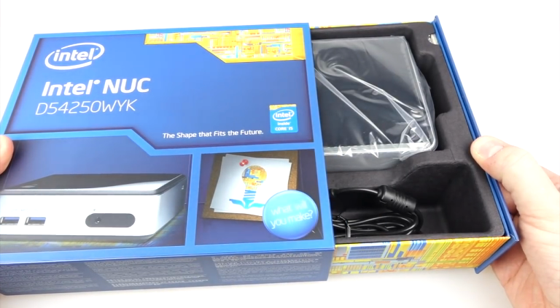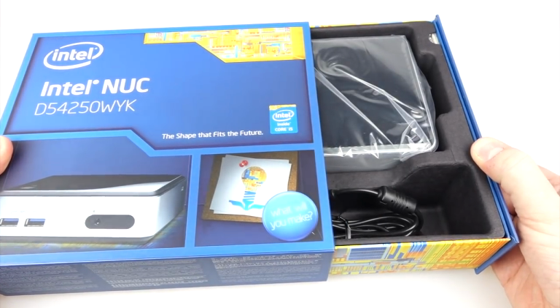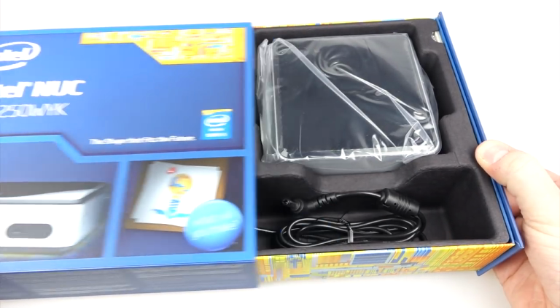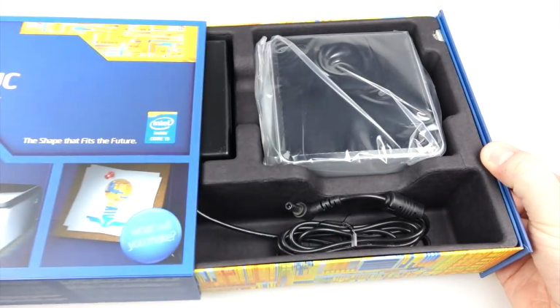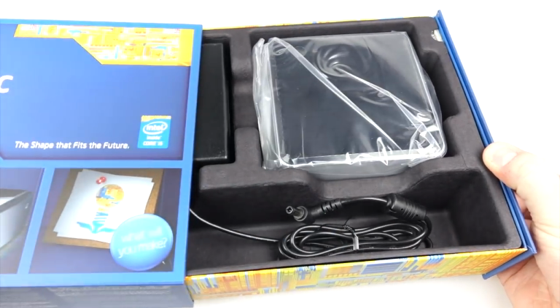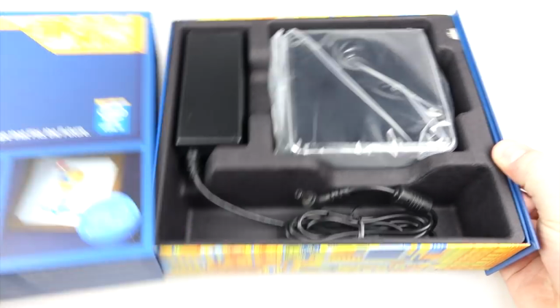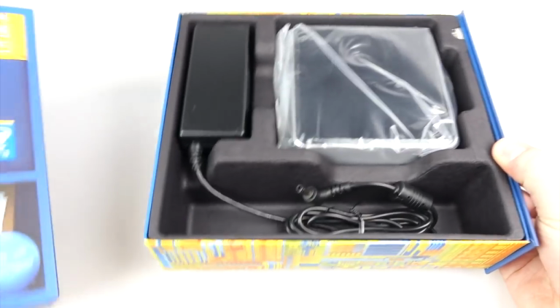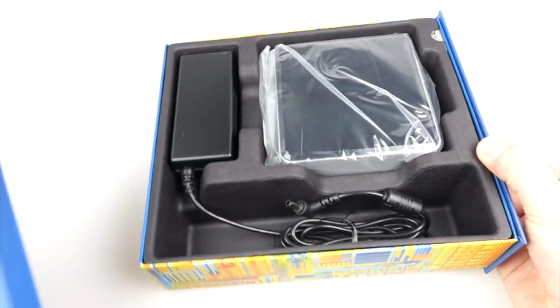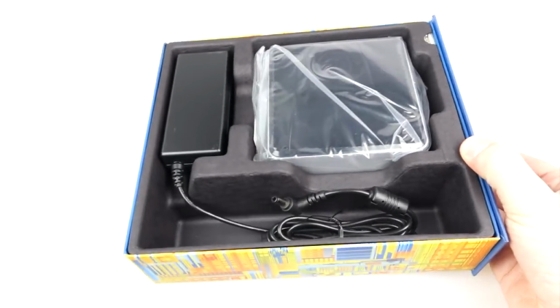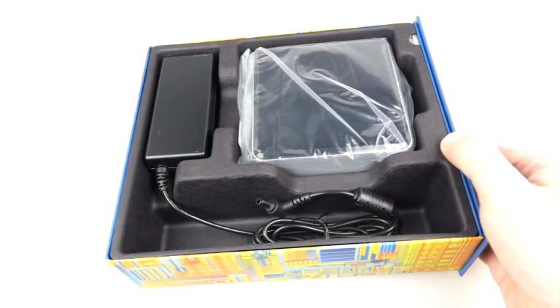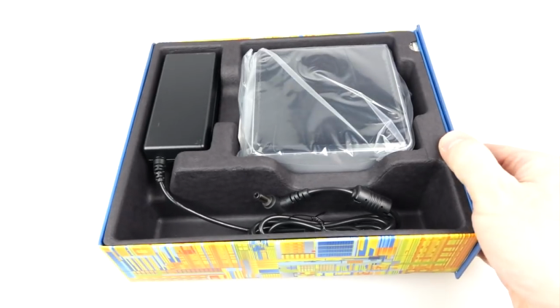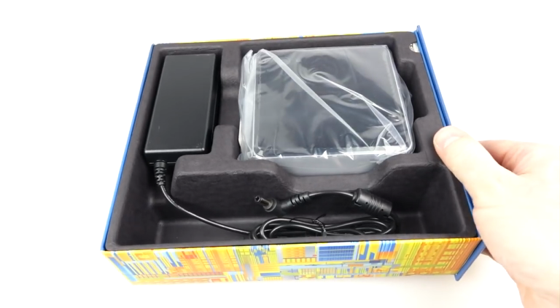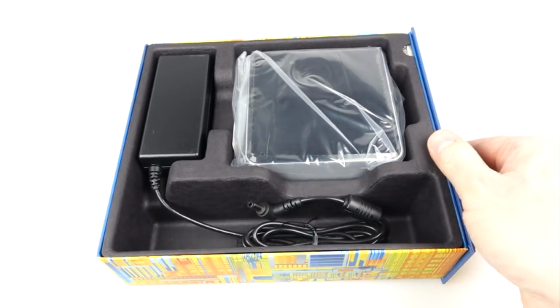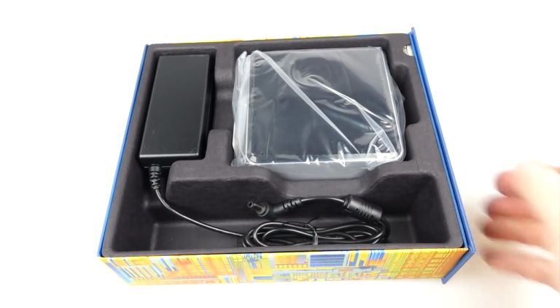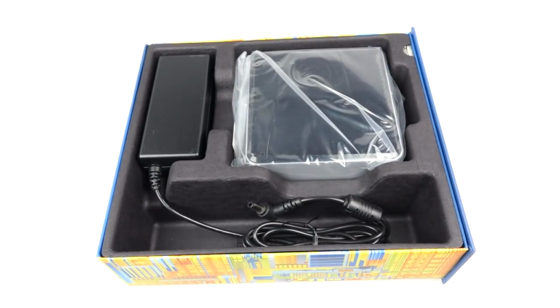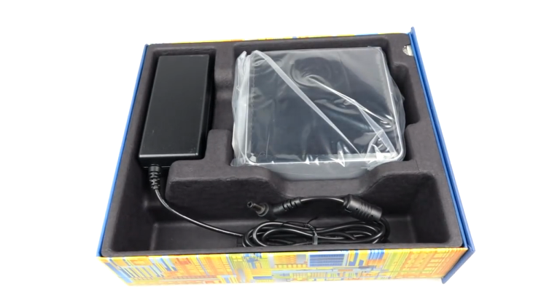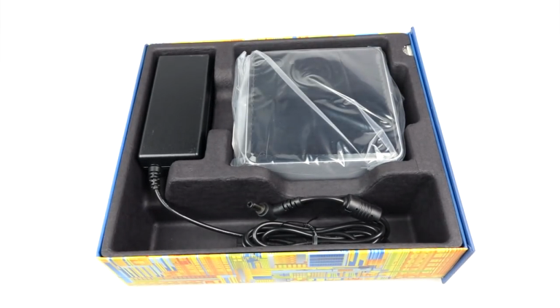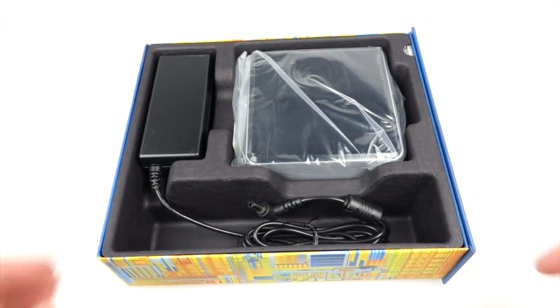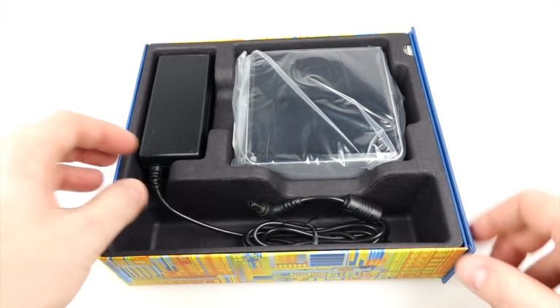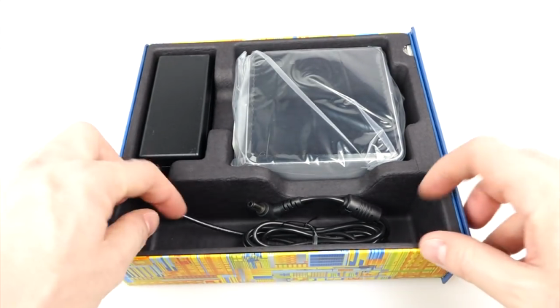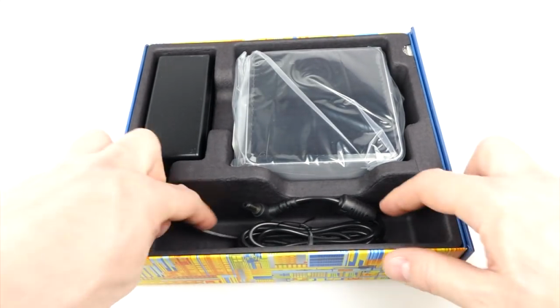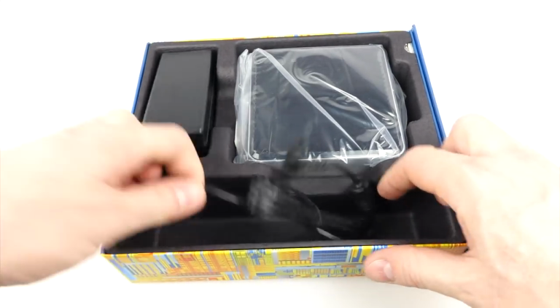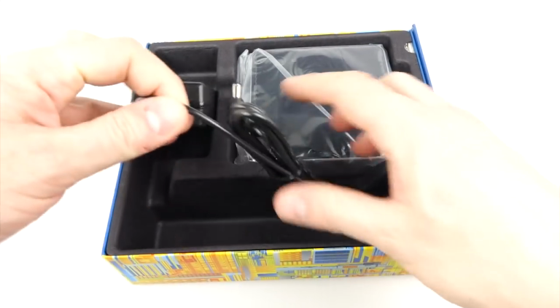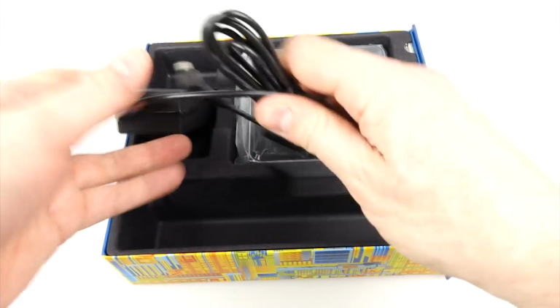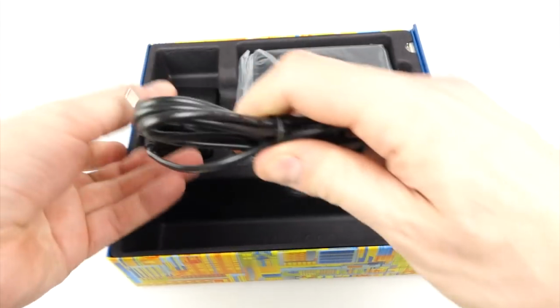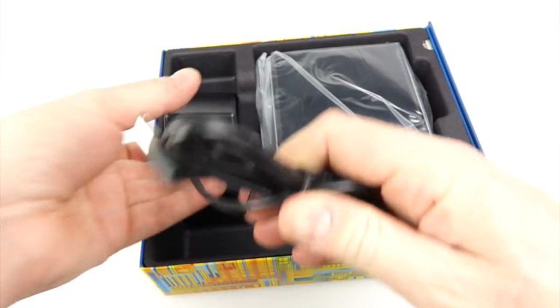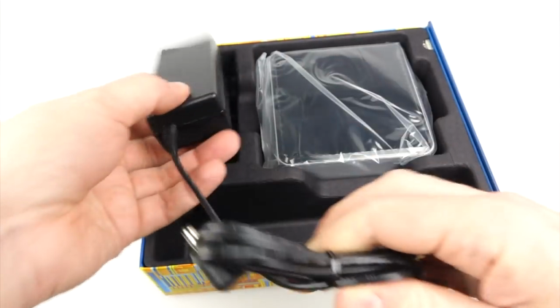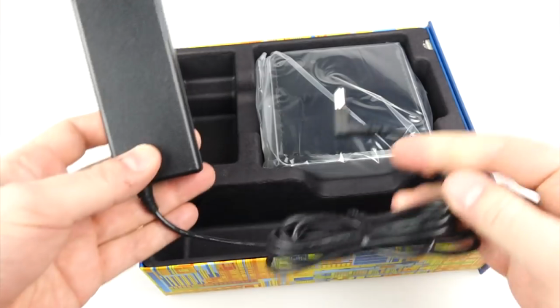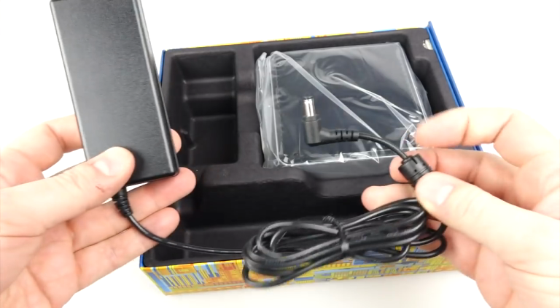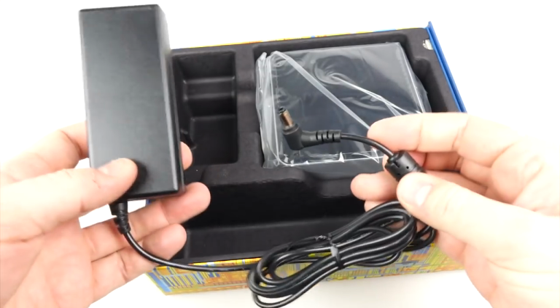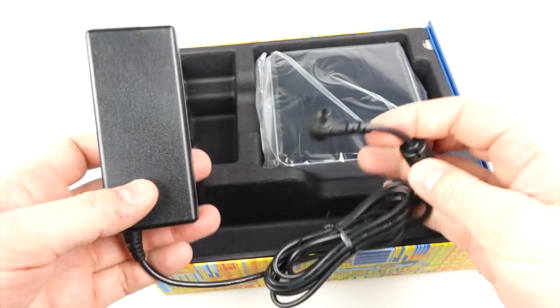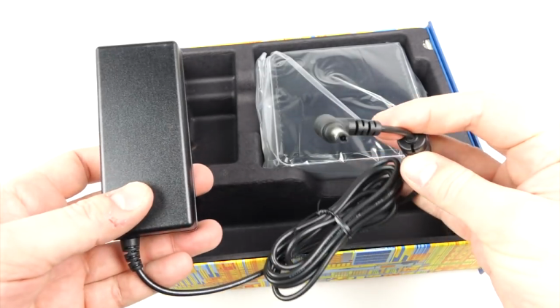Yes, that's right — the box plays the Intel jingle whenever you open it up, due to a little light sensor and a soundboard that's inside it somewhere. I thought that was quite novel.